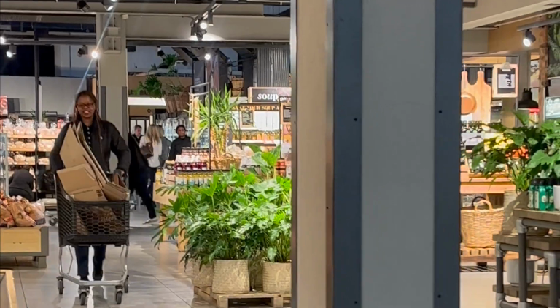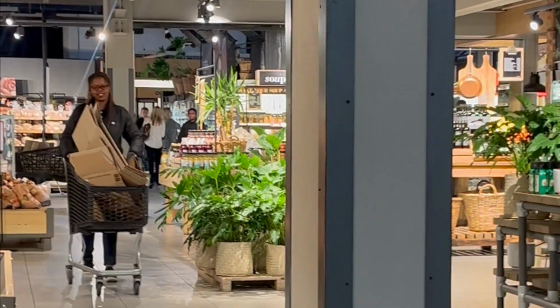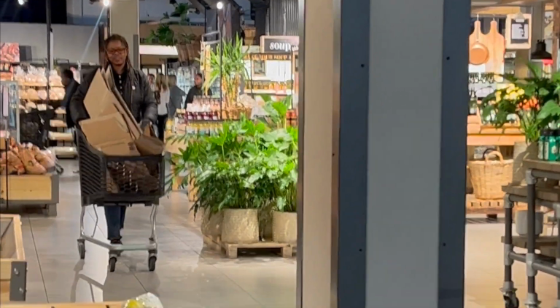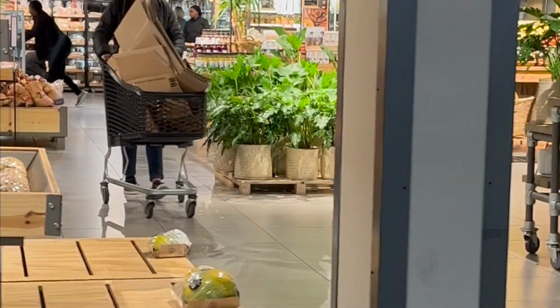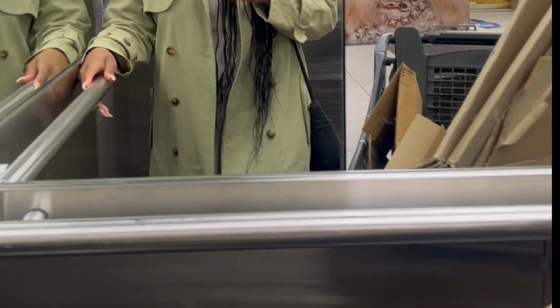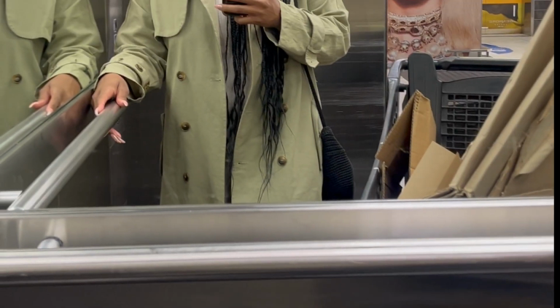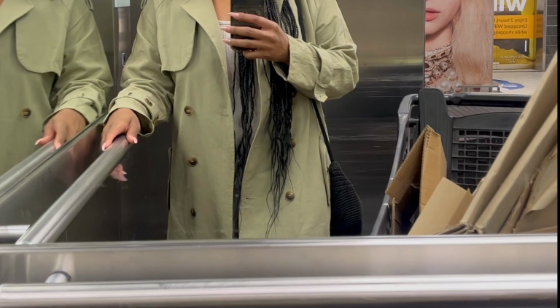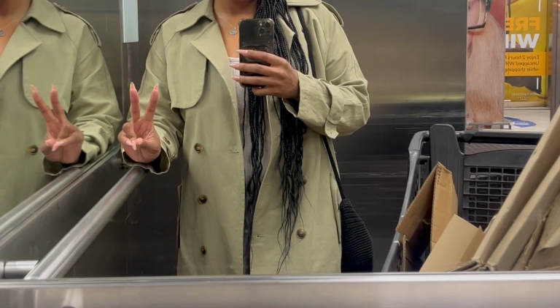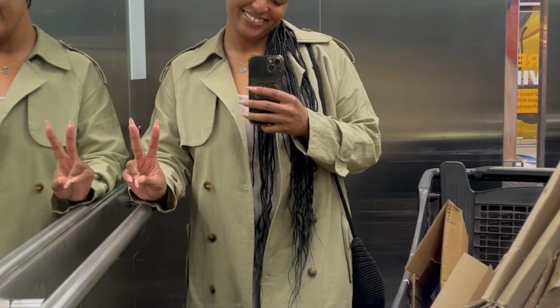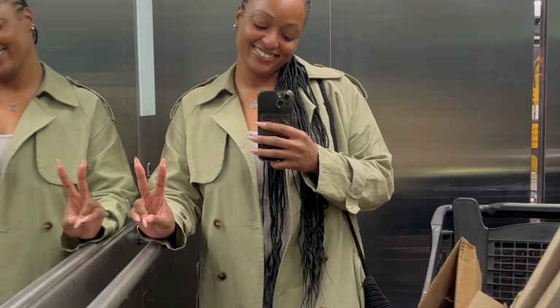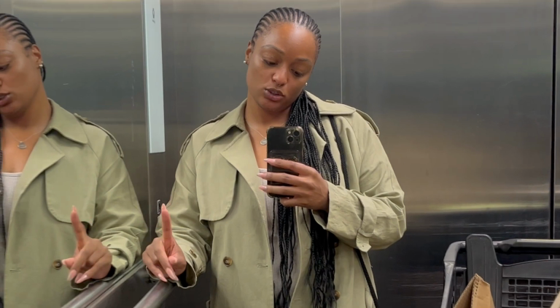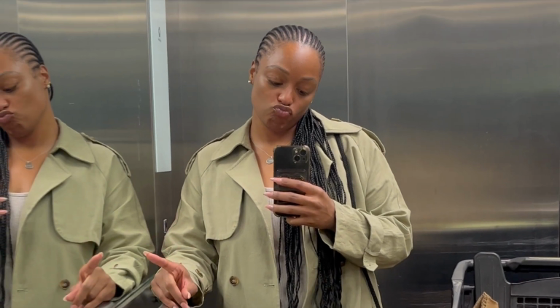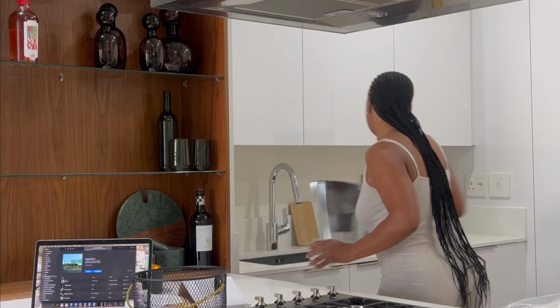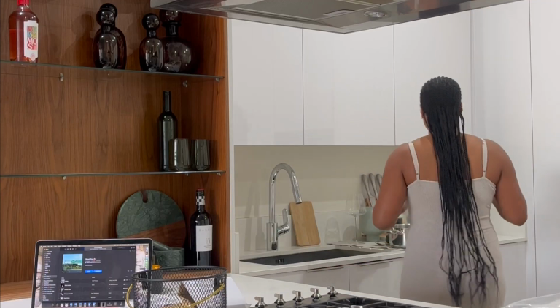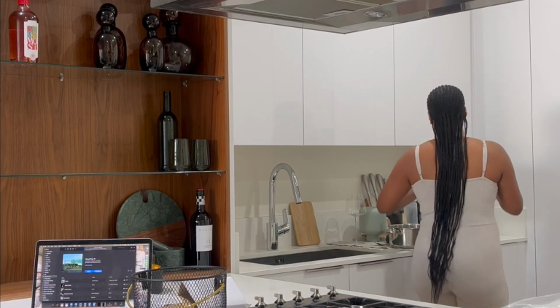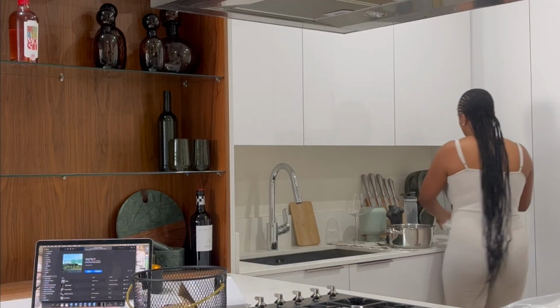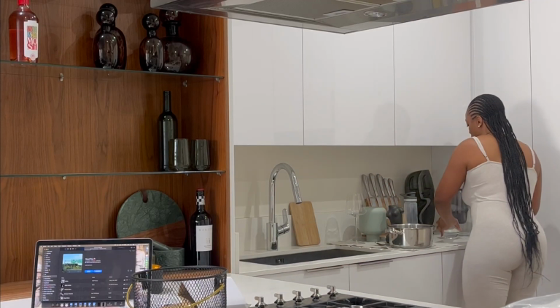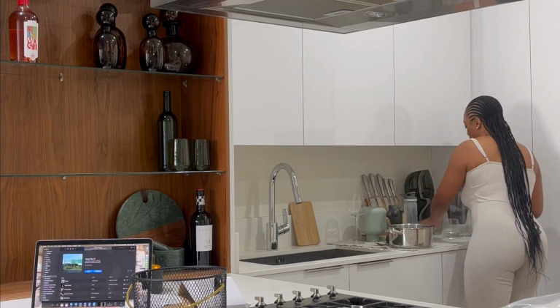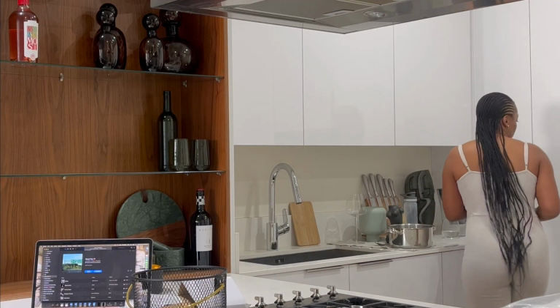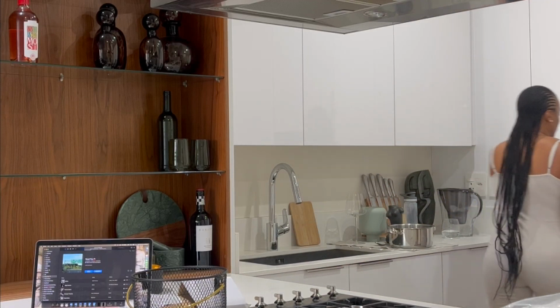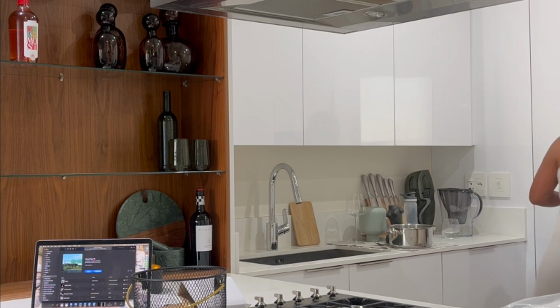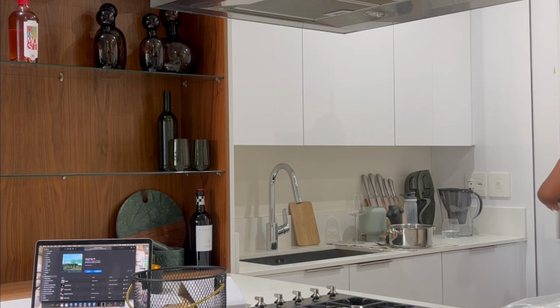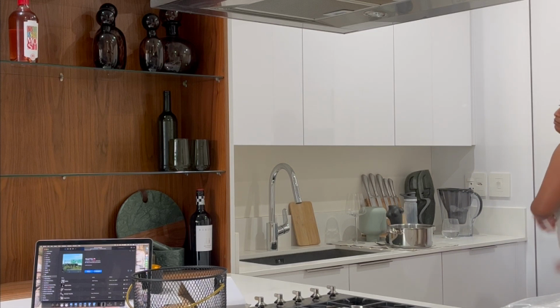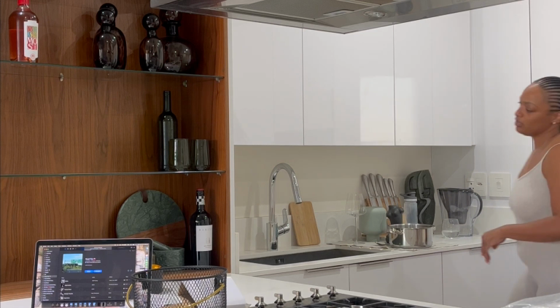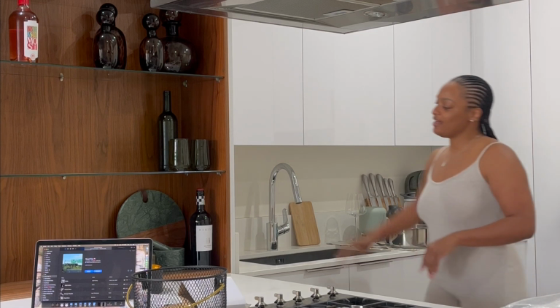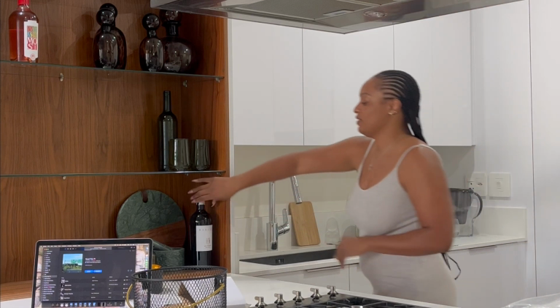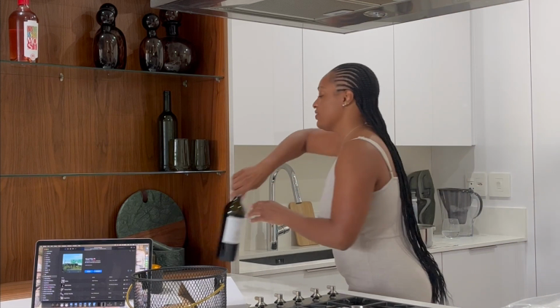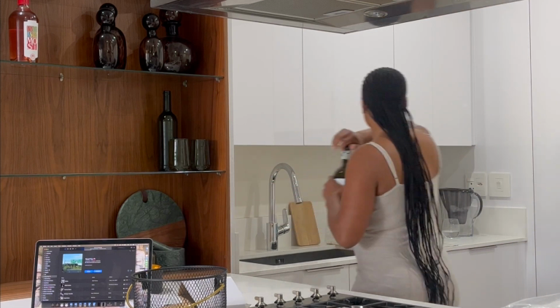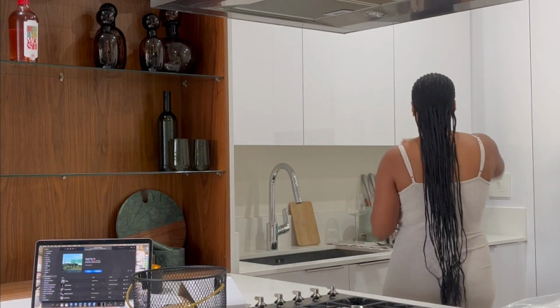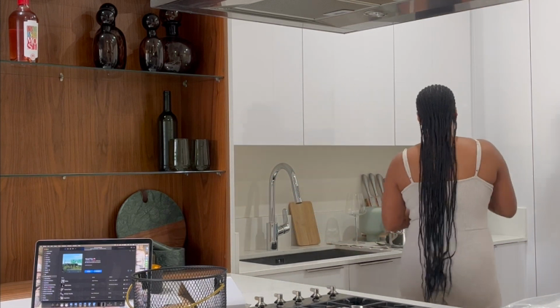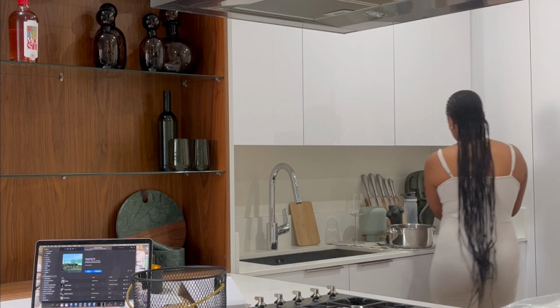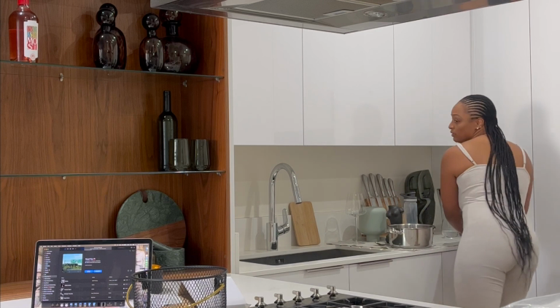Now let's get into our latest video — the very long overdue moving vlog. I've been trying to do a much better job at sharing day-to-day life of living in Johannesburg, and there's absolutely no way I can share those kinds of things without sharing my move out of this luxury apartment in Sandton.